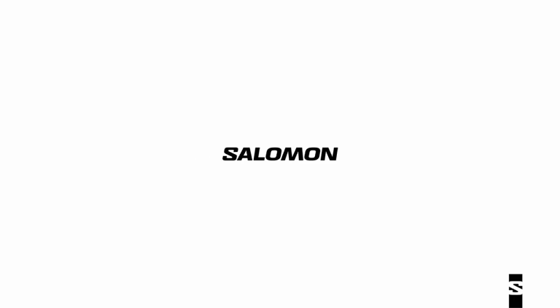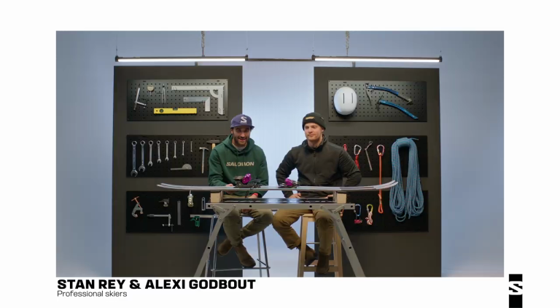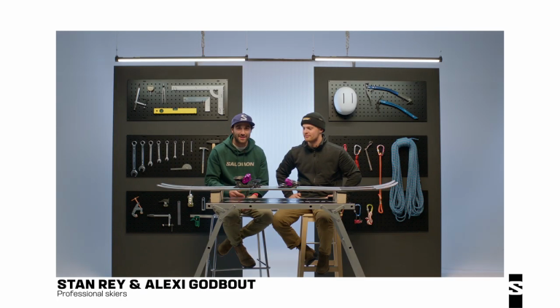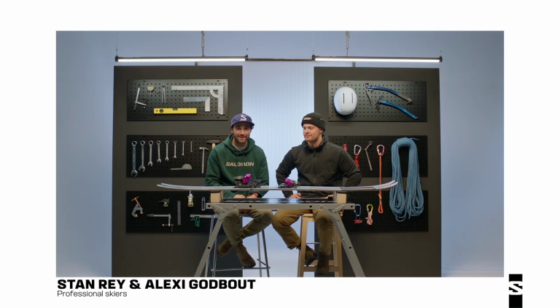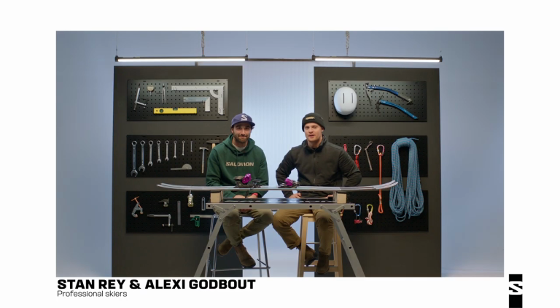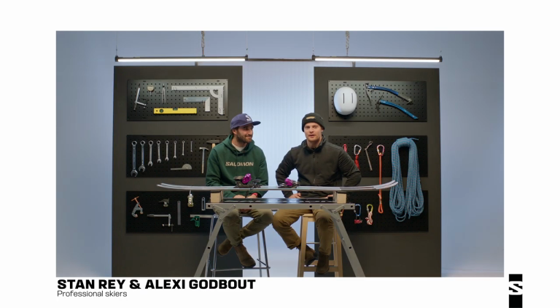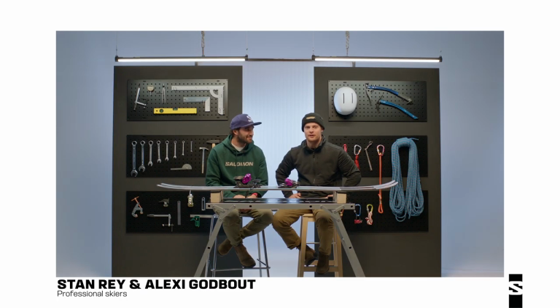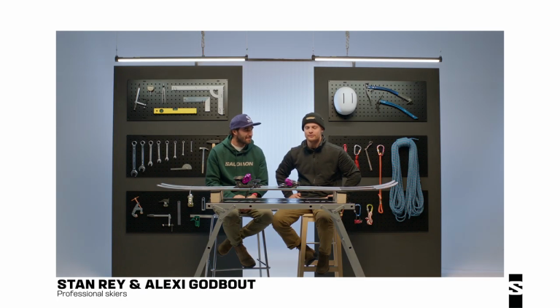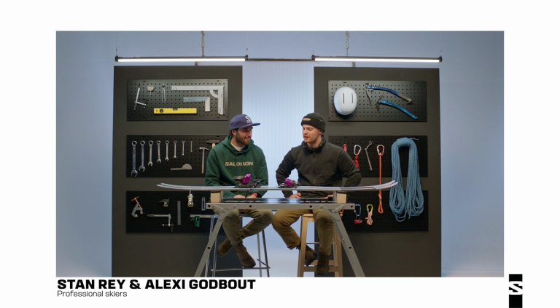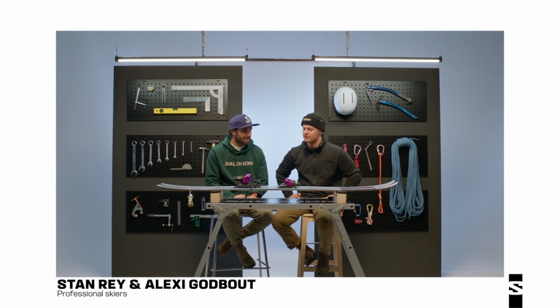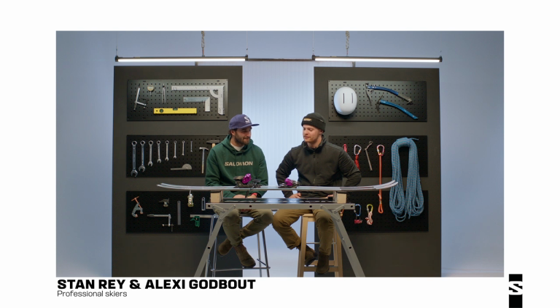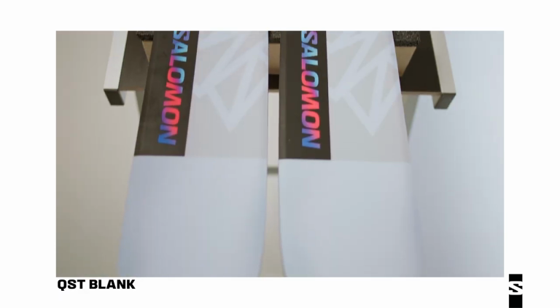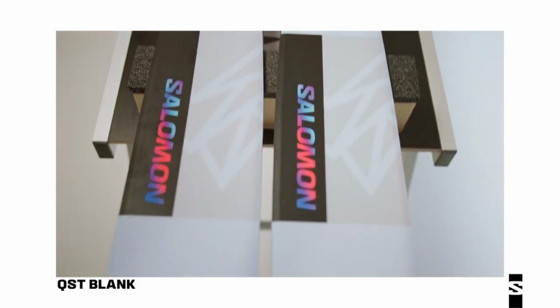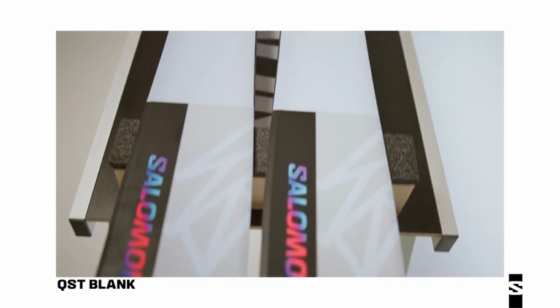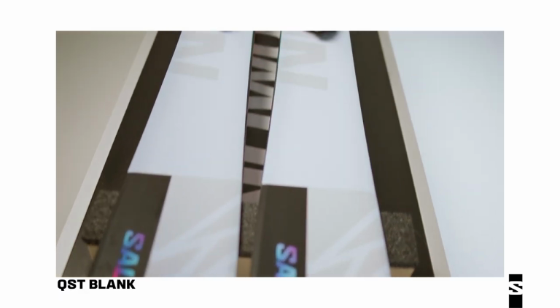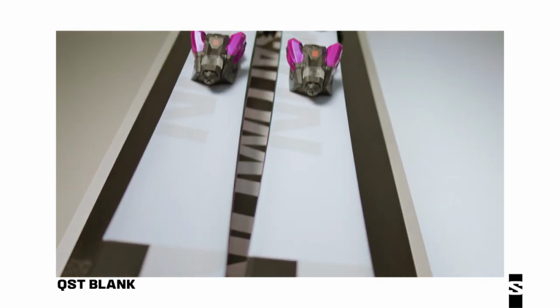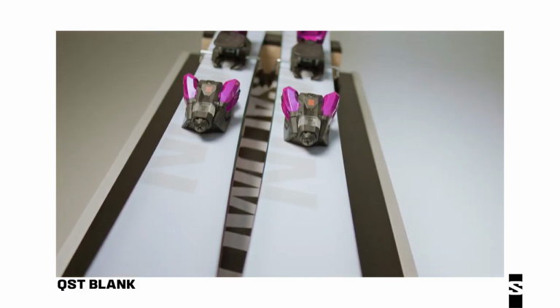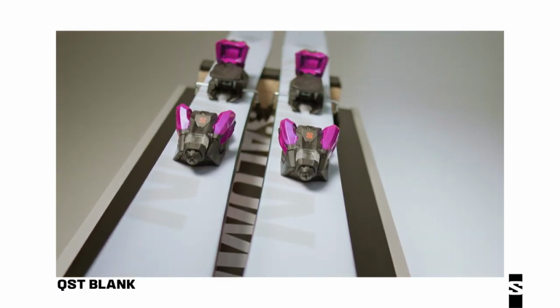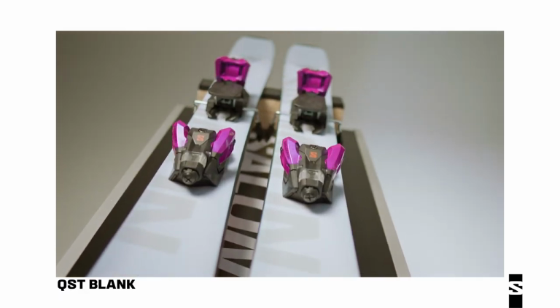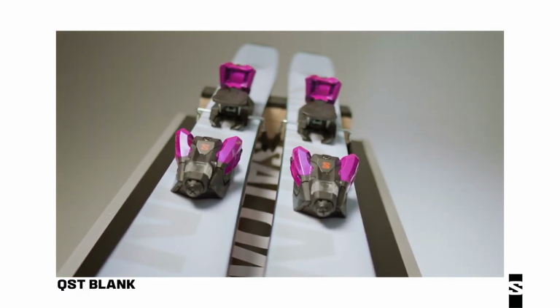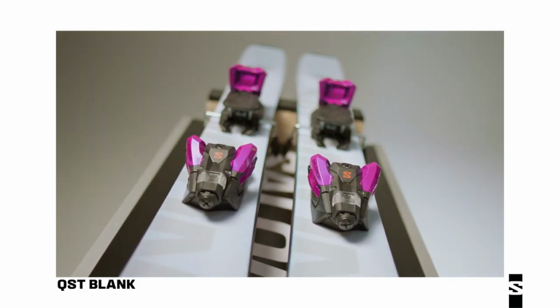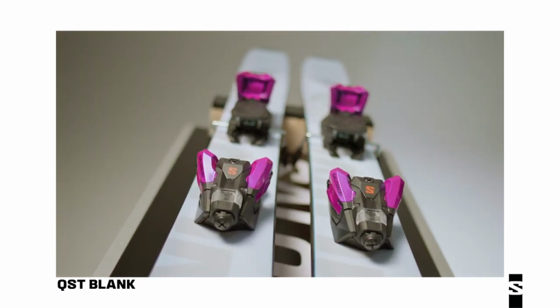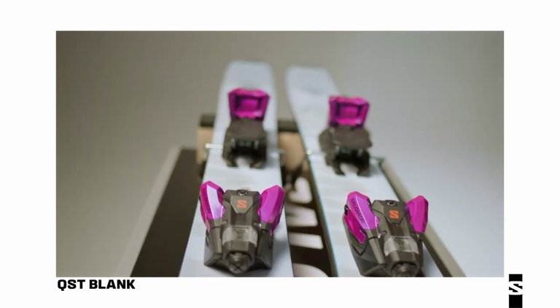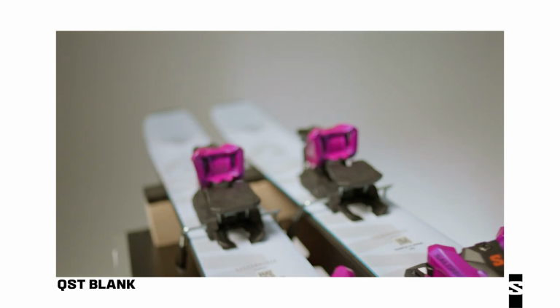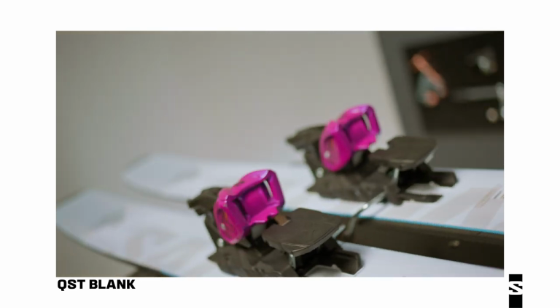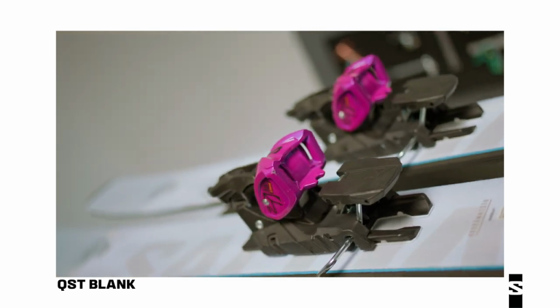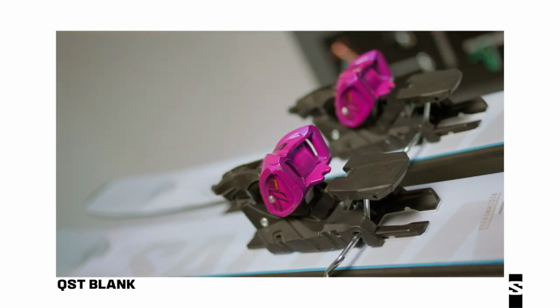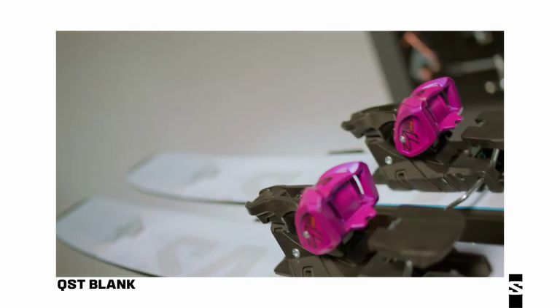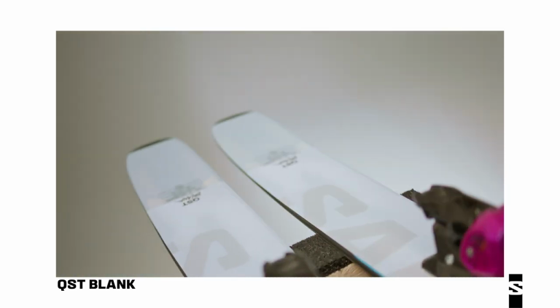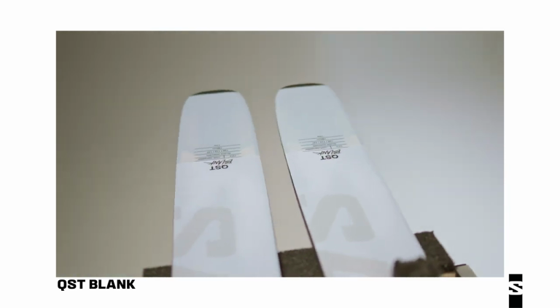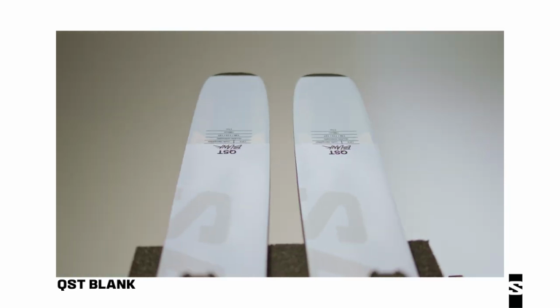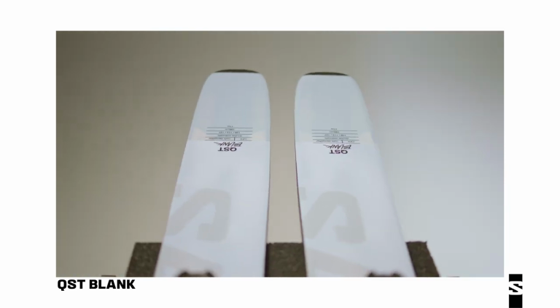Hi, I'm Stan Ray. I'm Alexi Godbu, and this is the QST Blank. We've been skiing this ski for the last few years and it was an athlete-driven project — super agile and versatile.